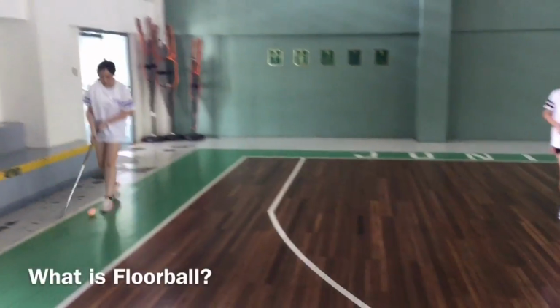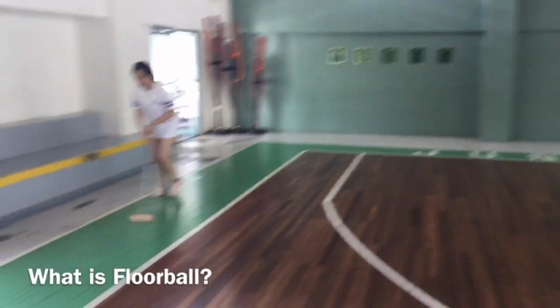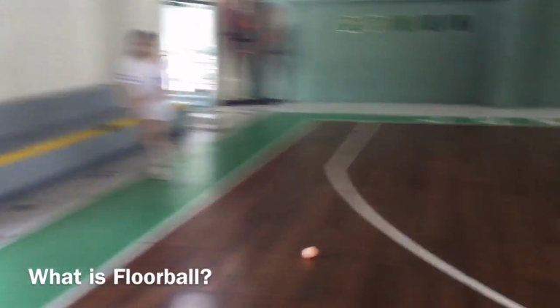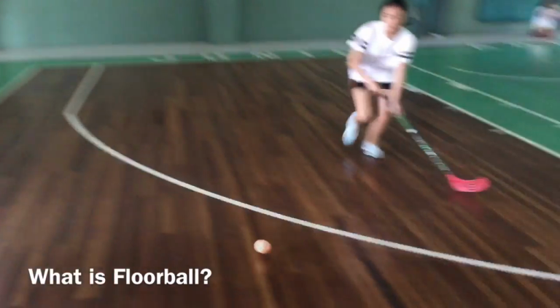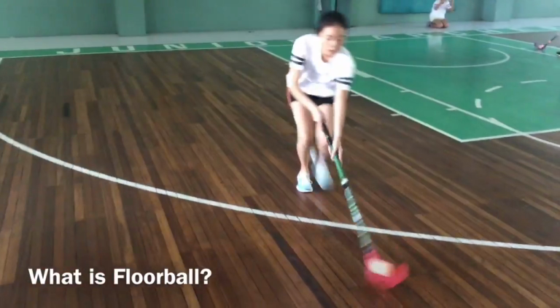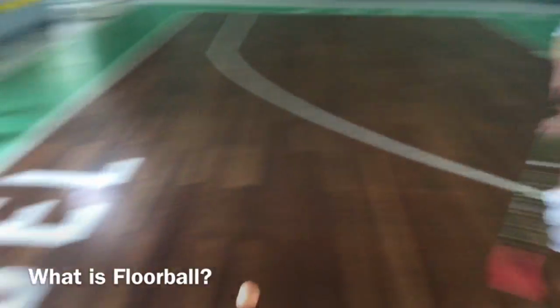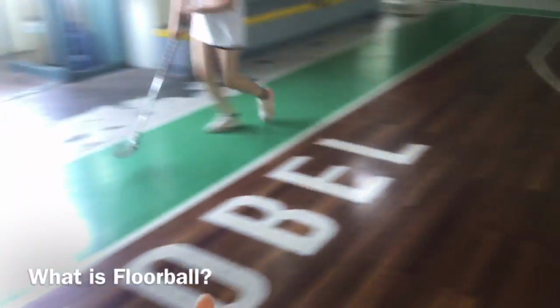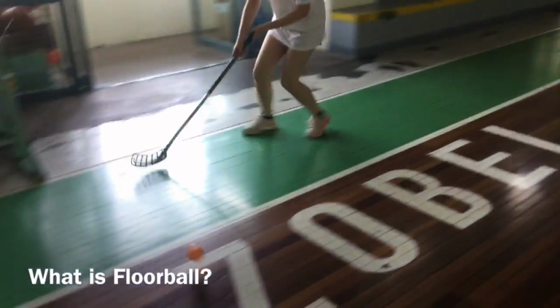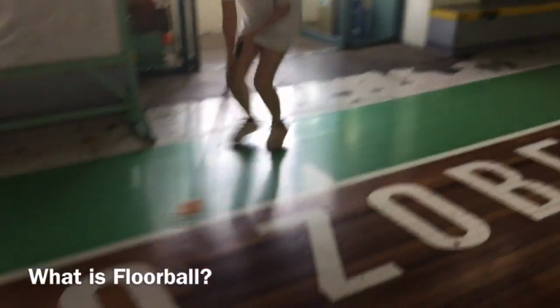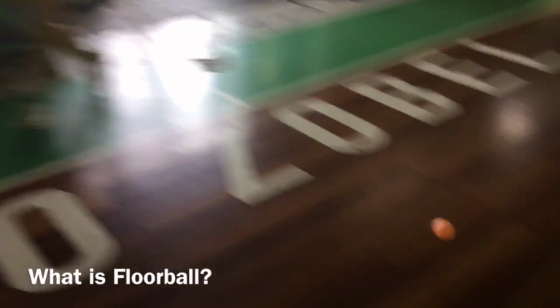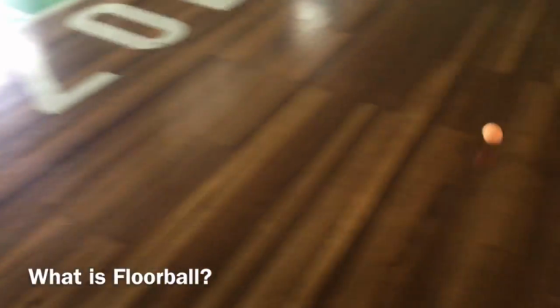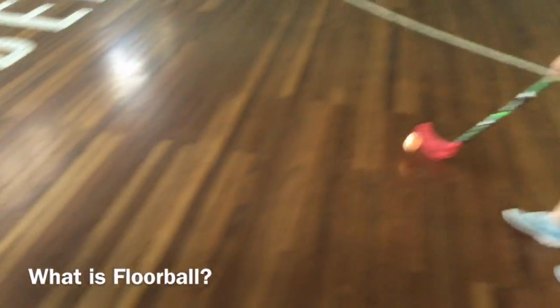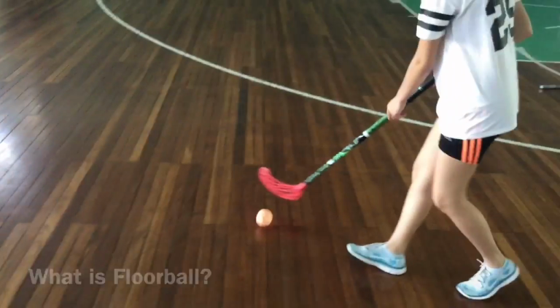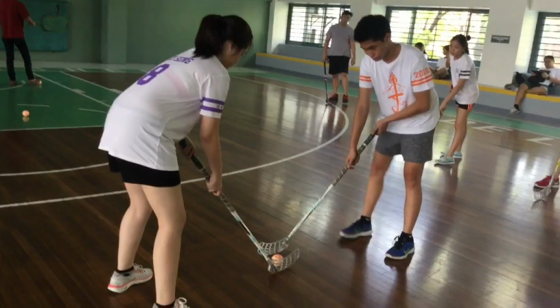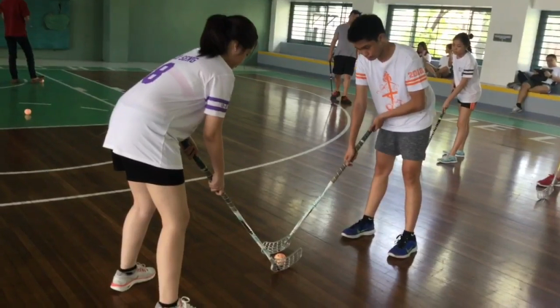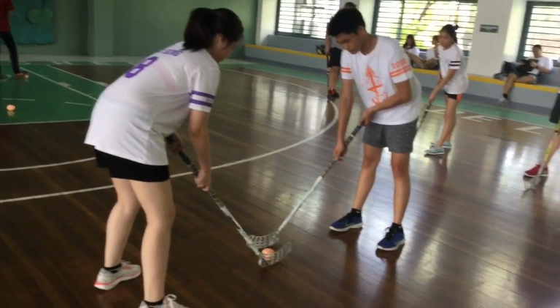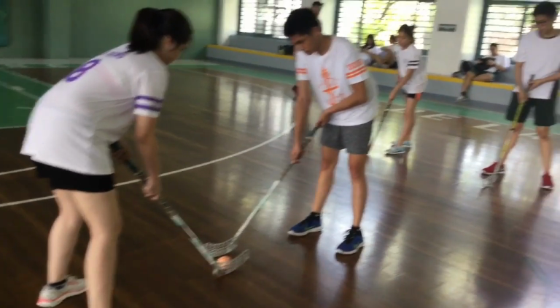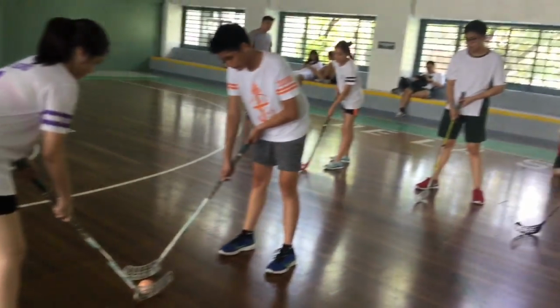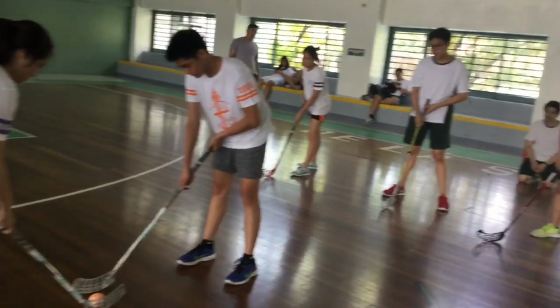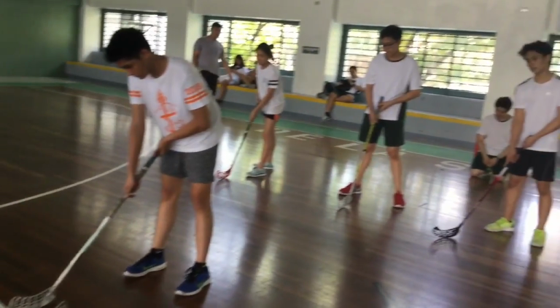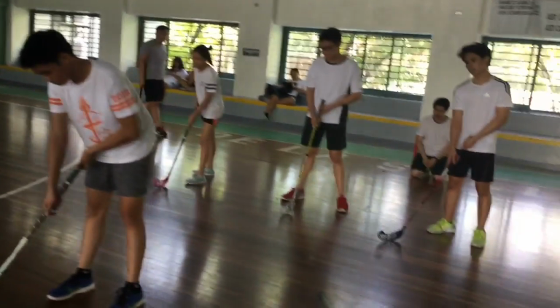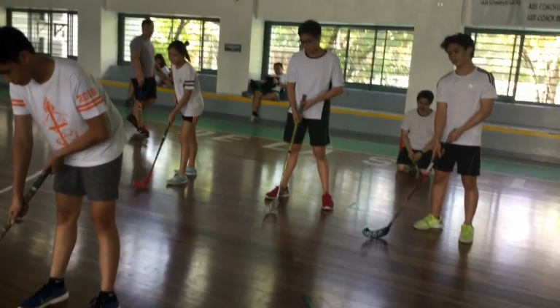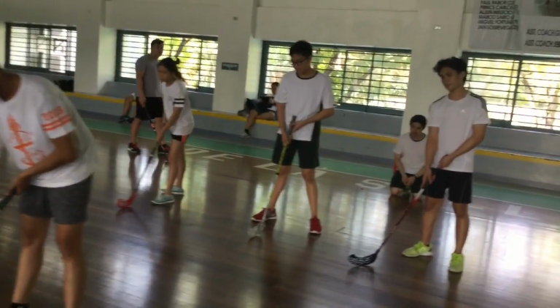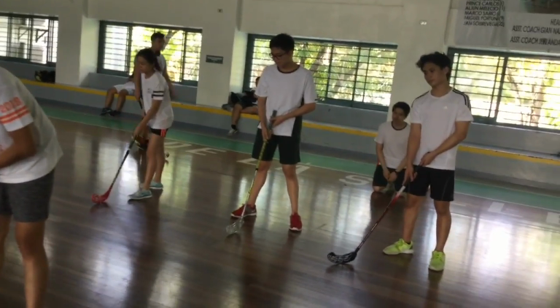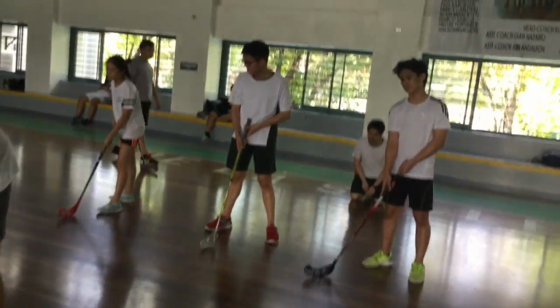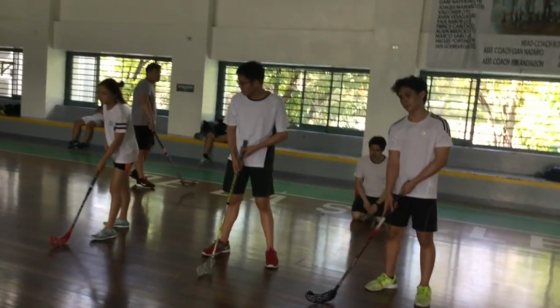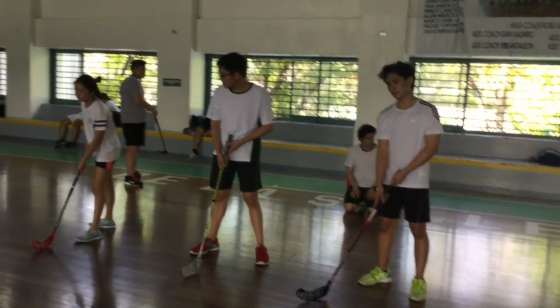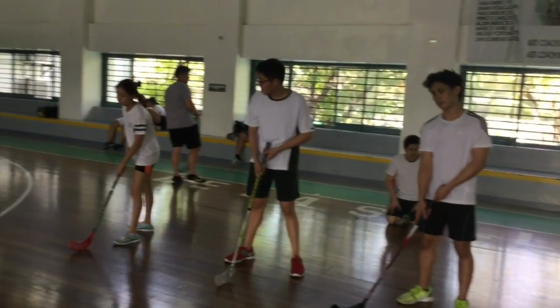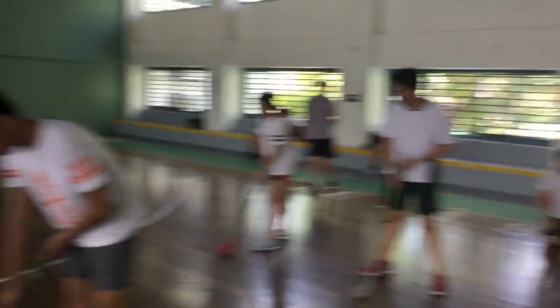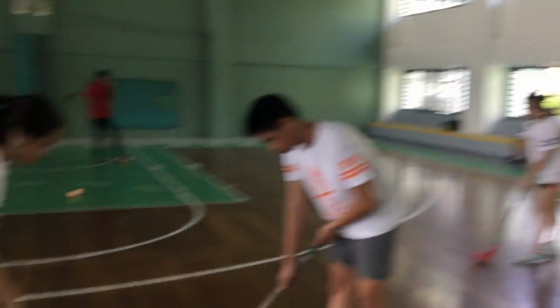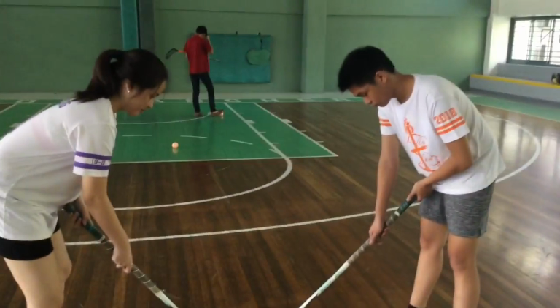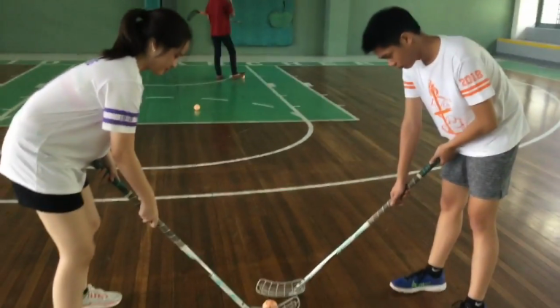What is floorball? Floorball is a type of hockey with 5 field players and 1 goalkeeper in each team. Floorball matches are composed of 3 rounds, 20 minutes each.